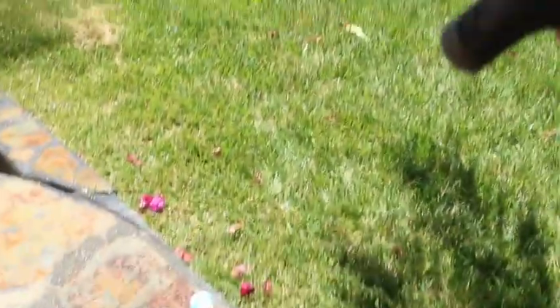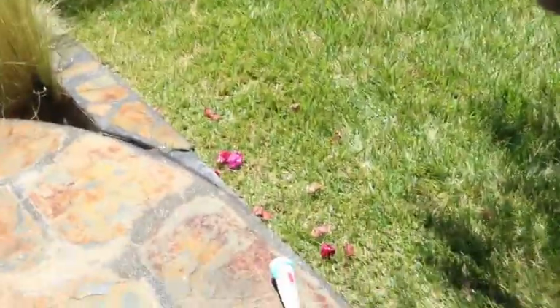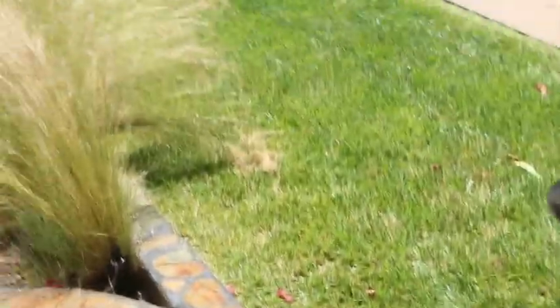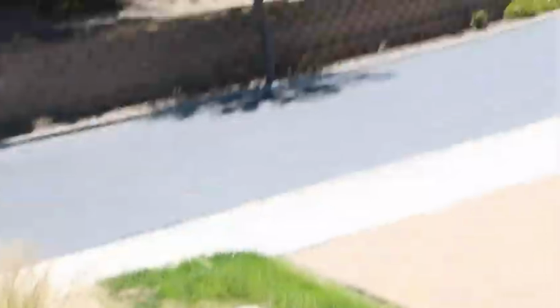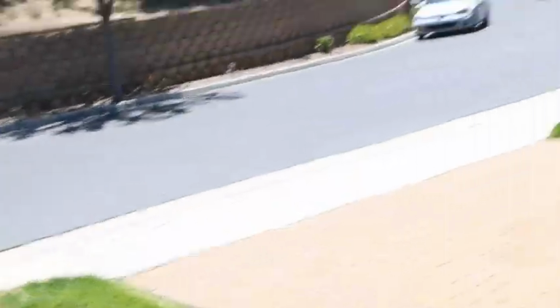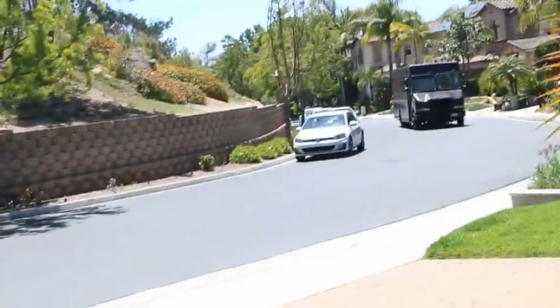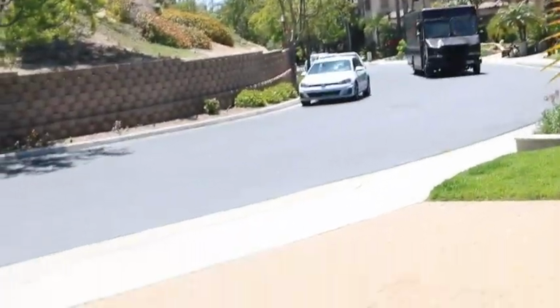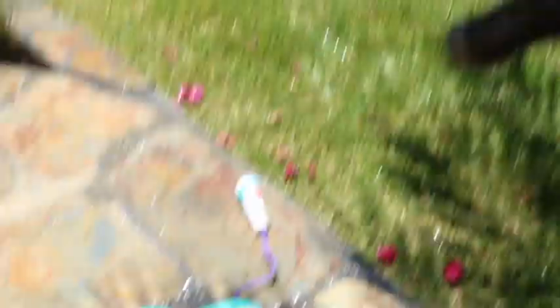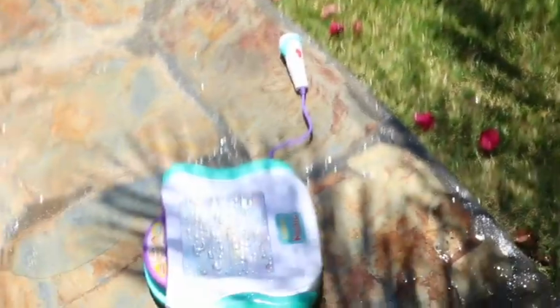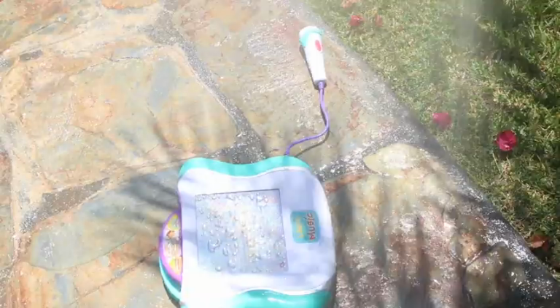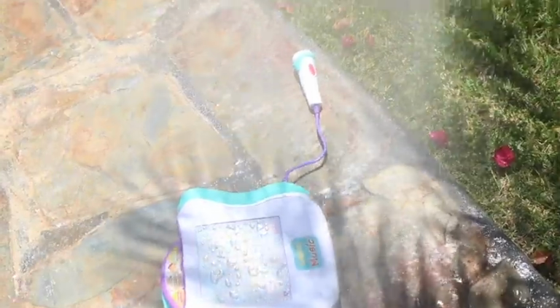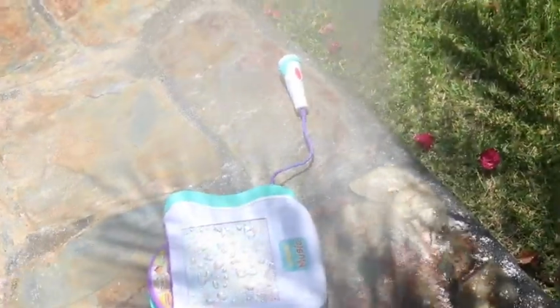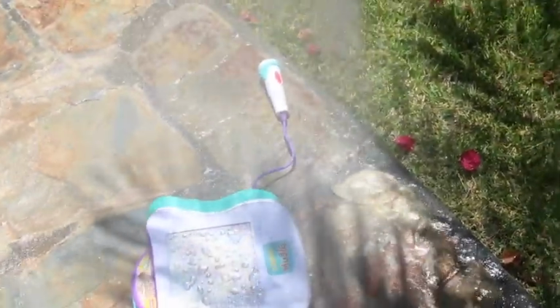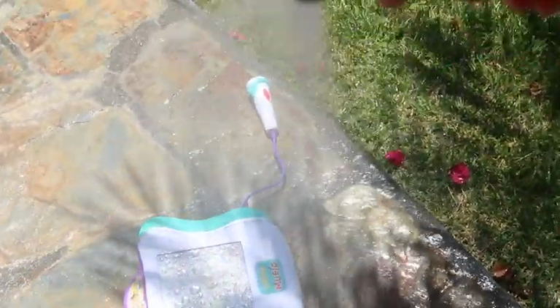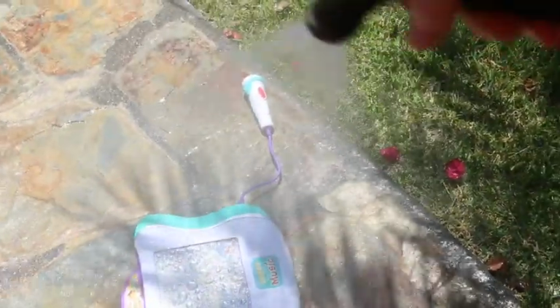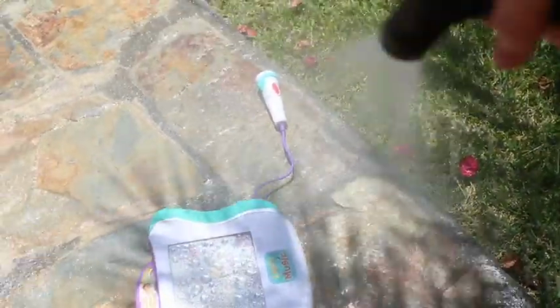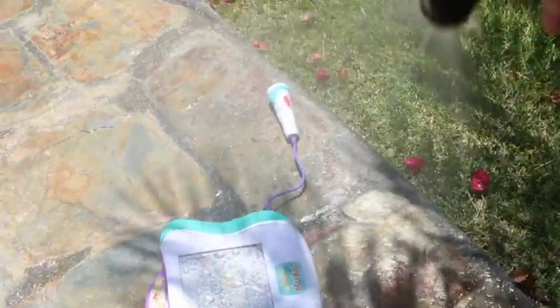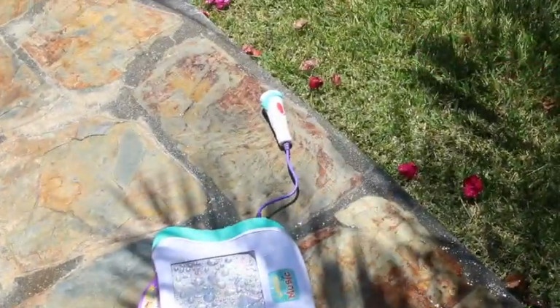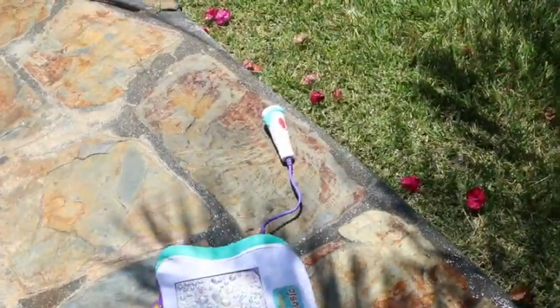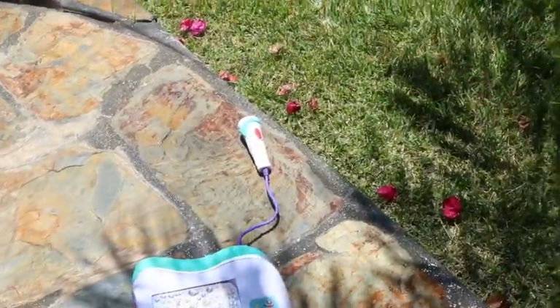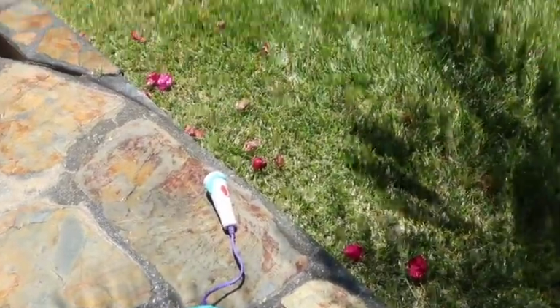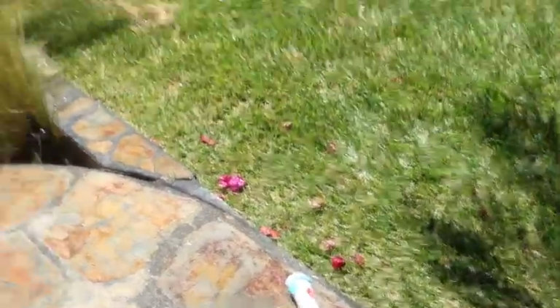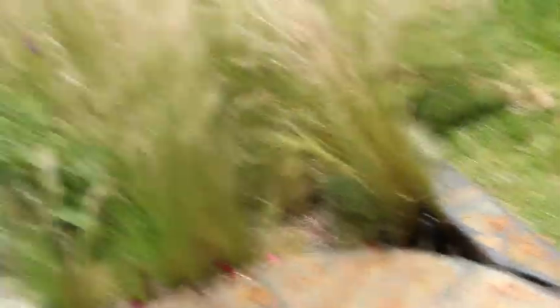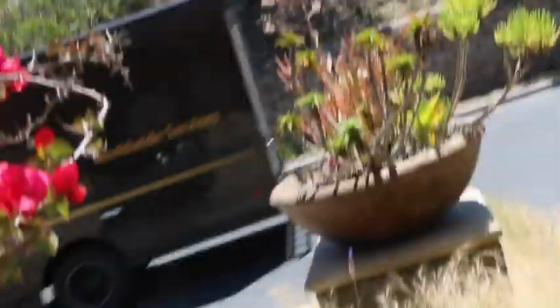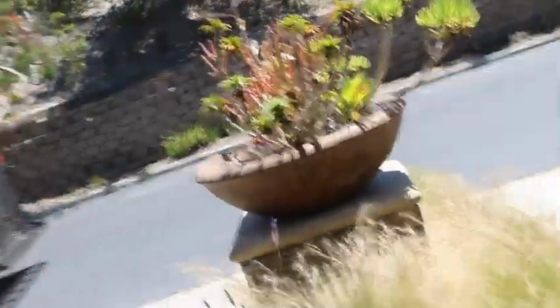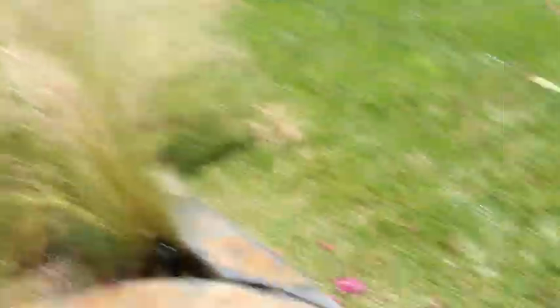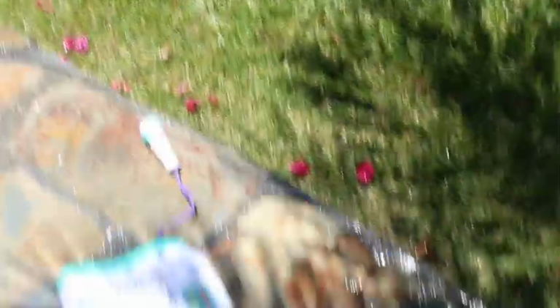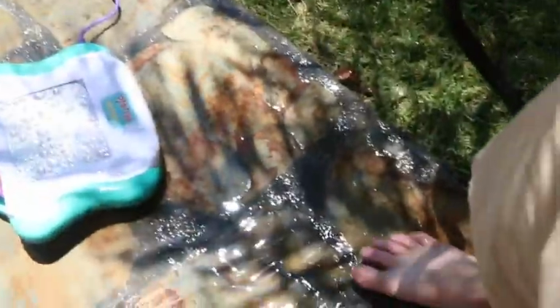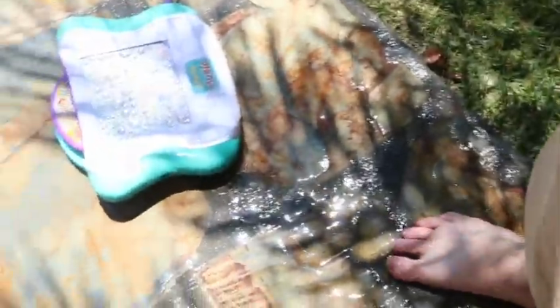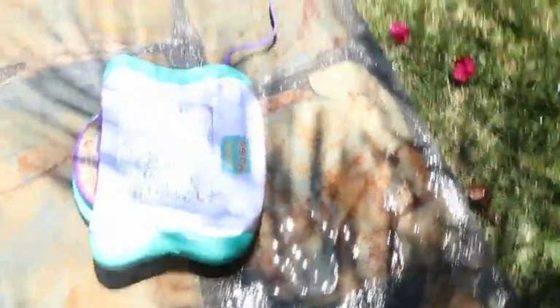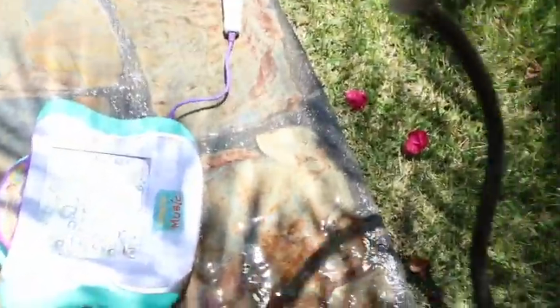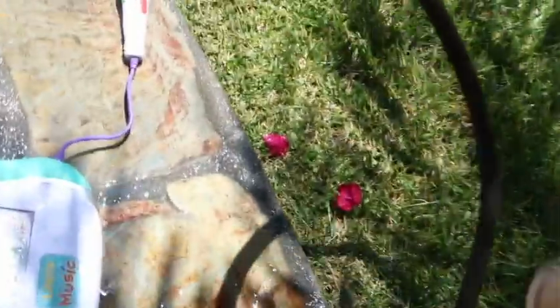Oh frick, the mailman's here. Okay, it doesn't have any packages for me right now.